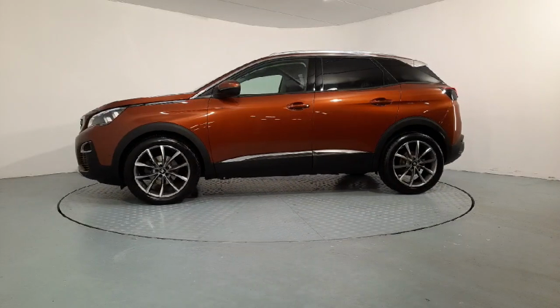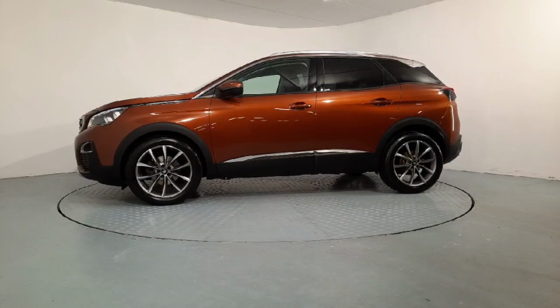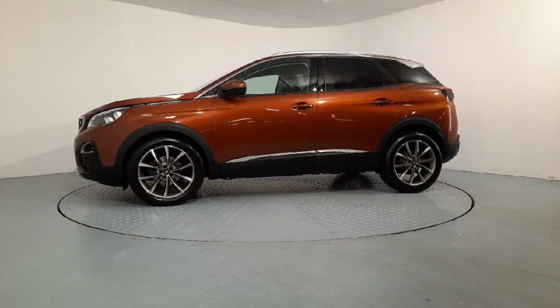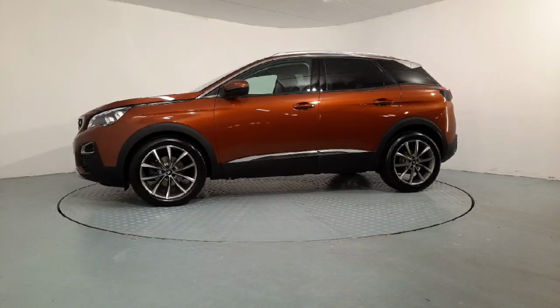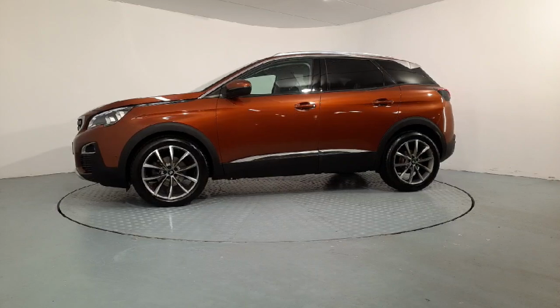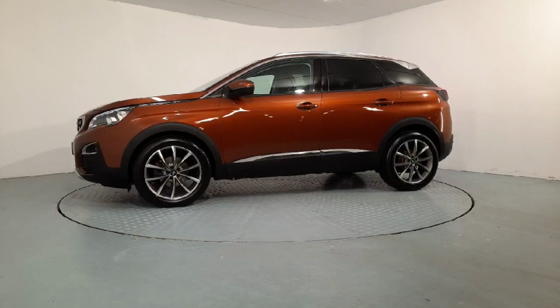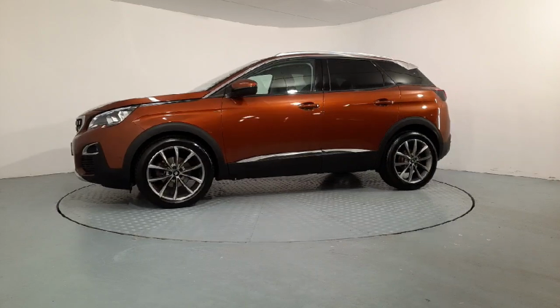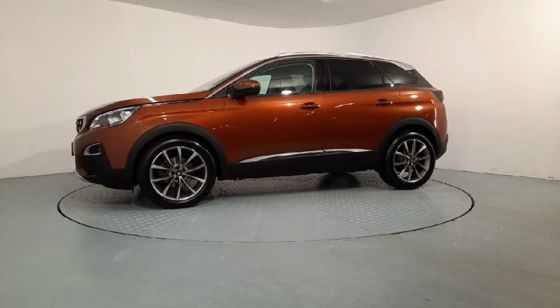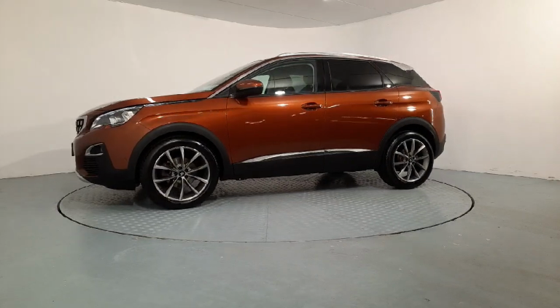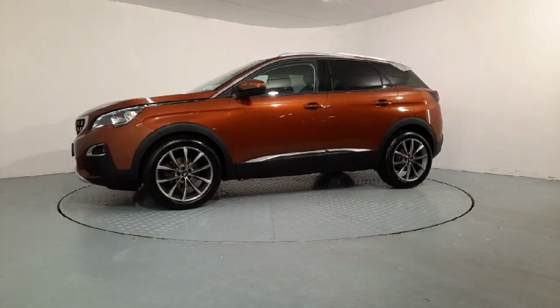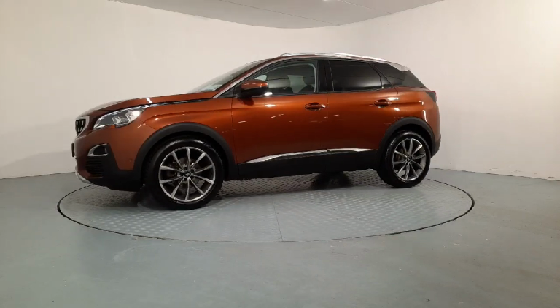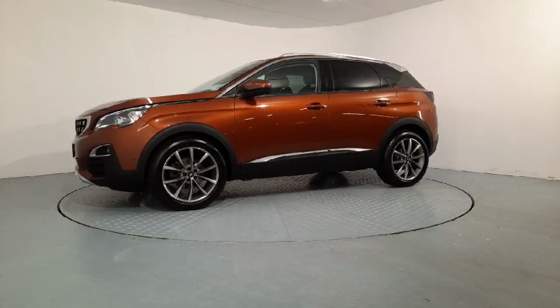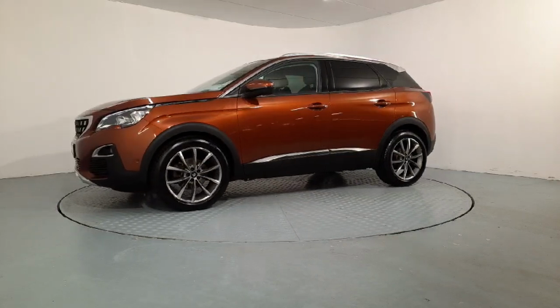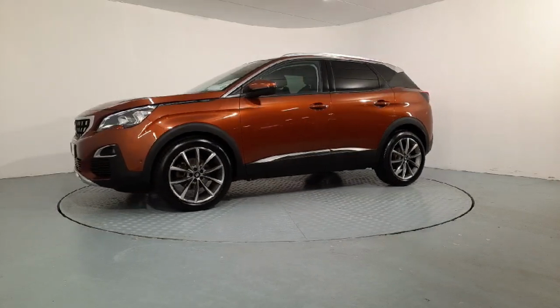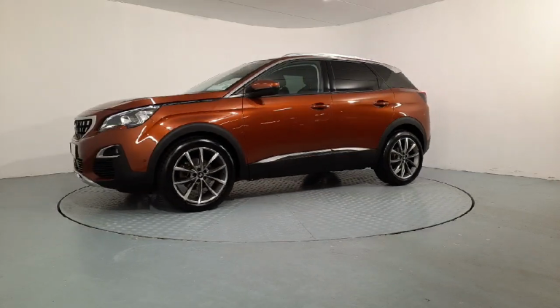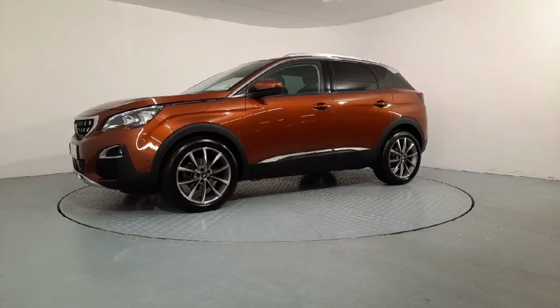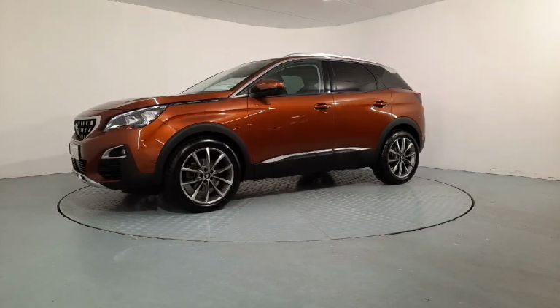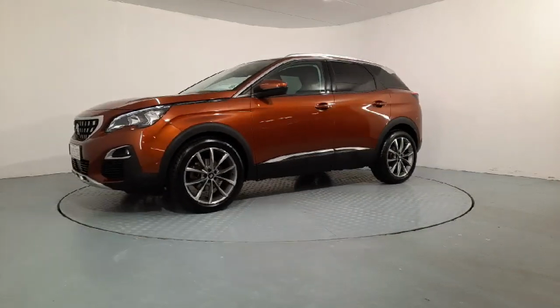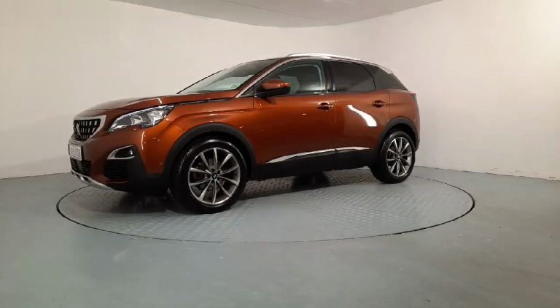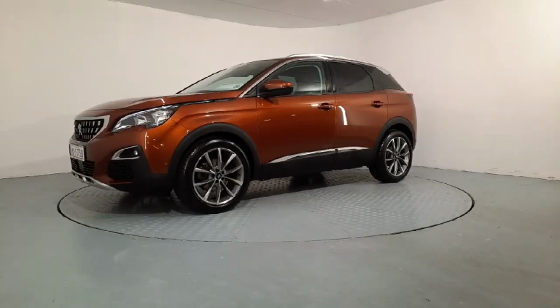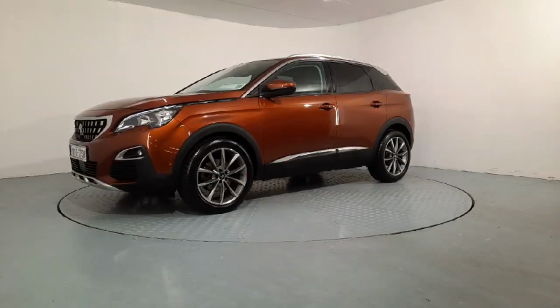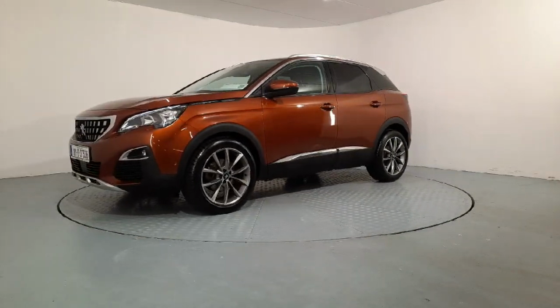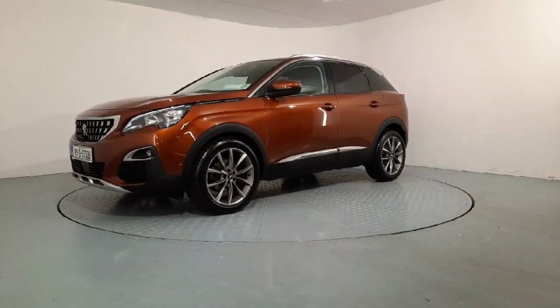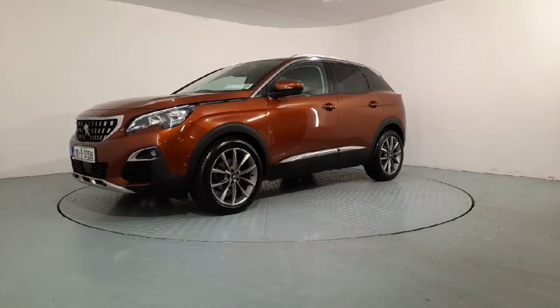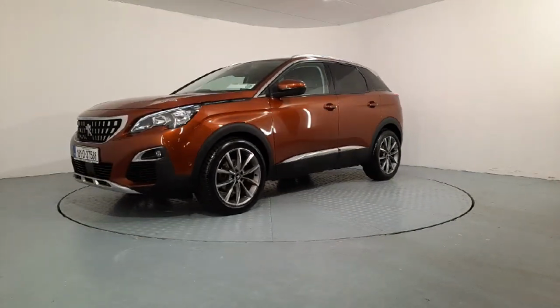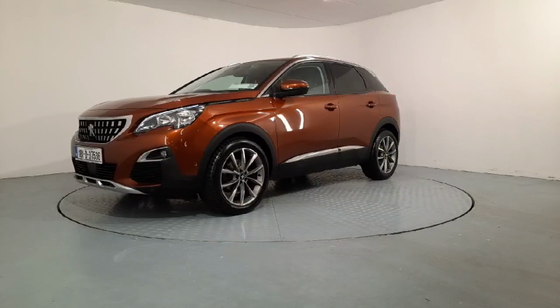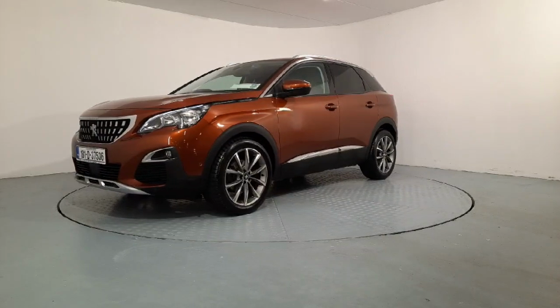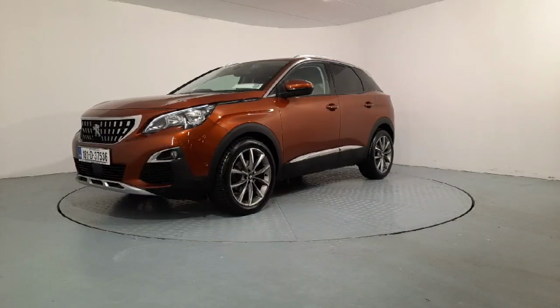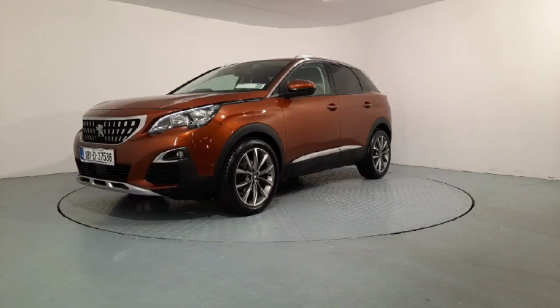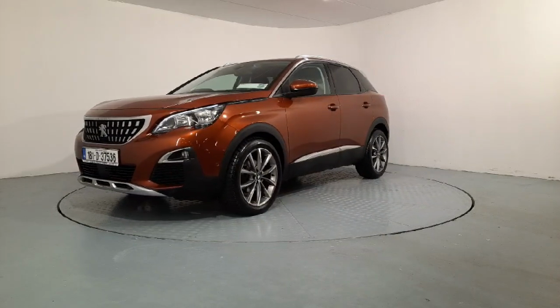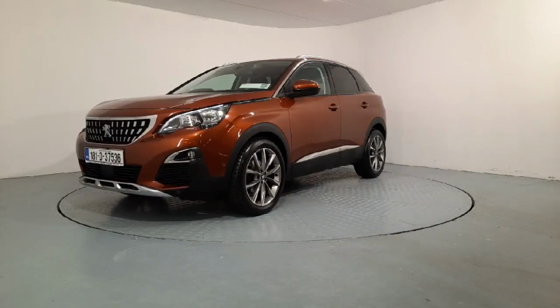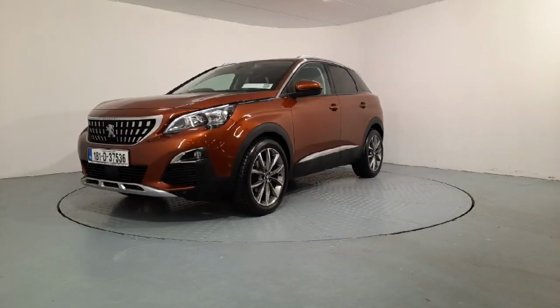How's it going lads, it's Johnny here from Autobahn in Waterford. I'm going to give you a quick look at this 2018 Peugeot 3008 that we now have in stock and available for sale.